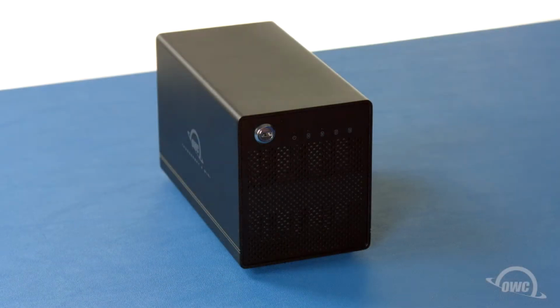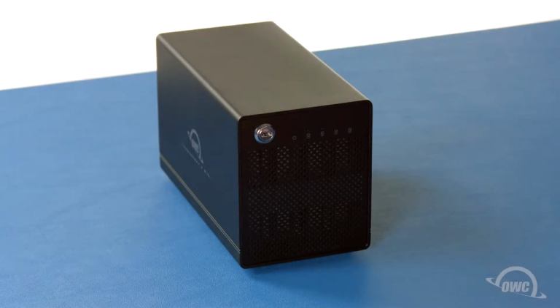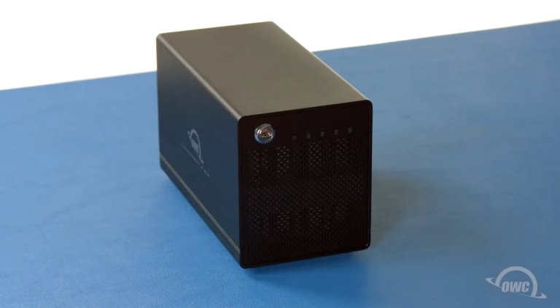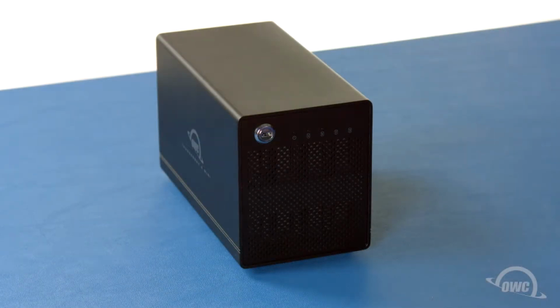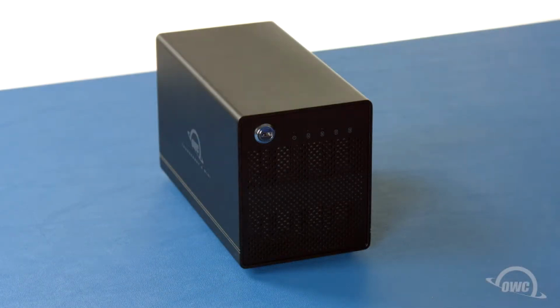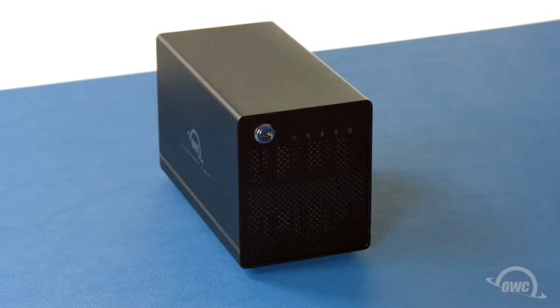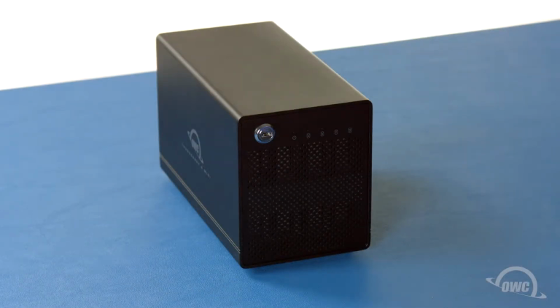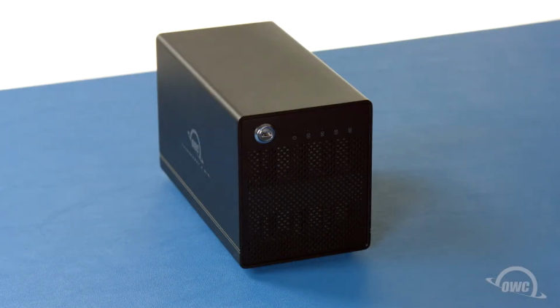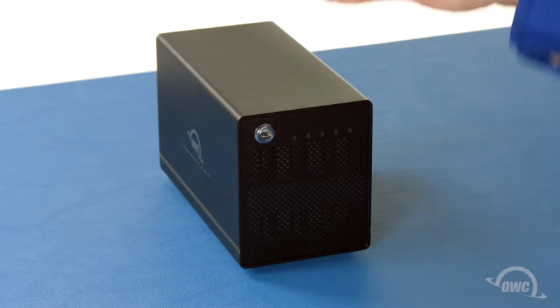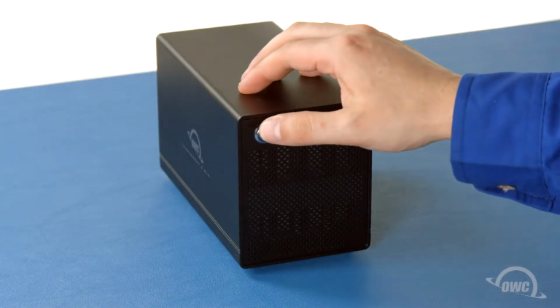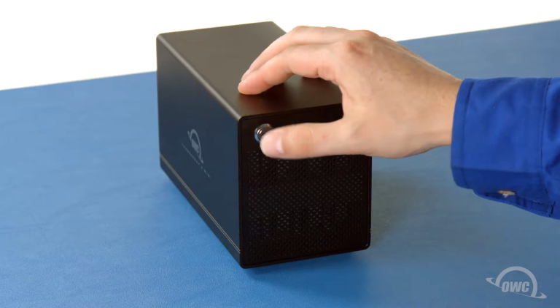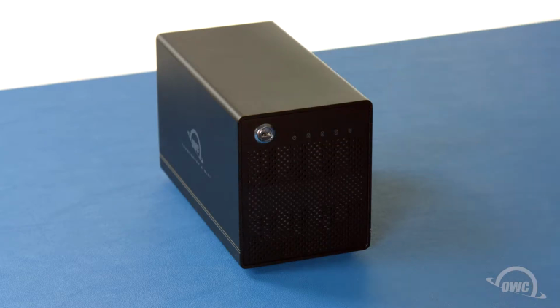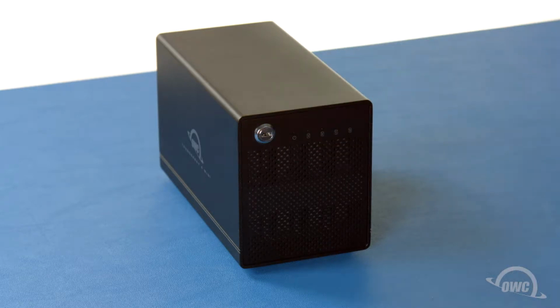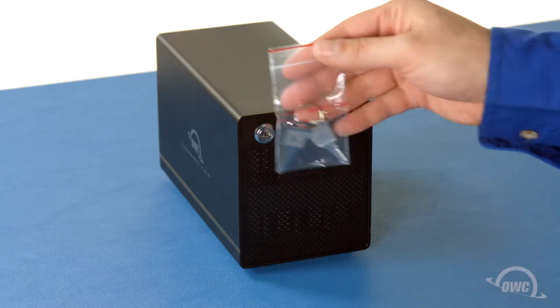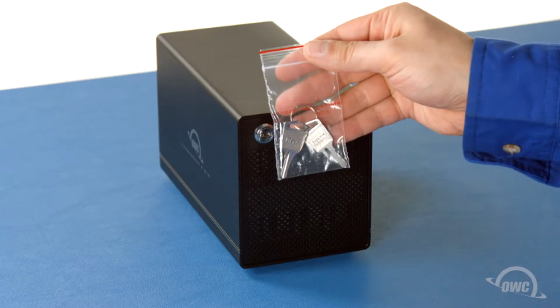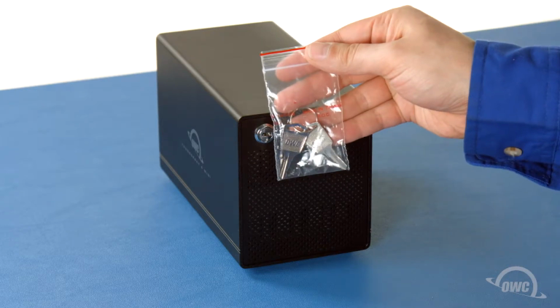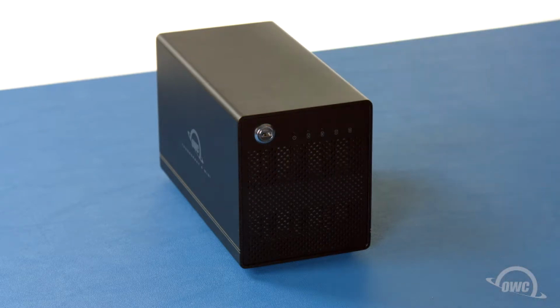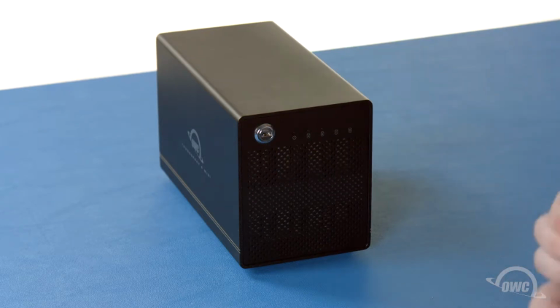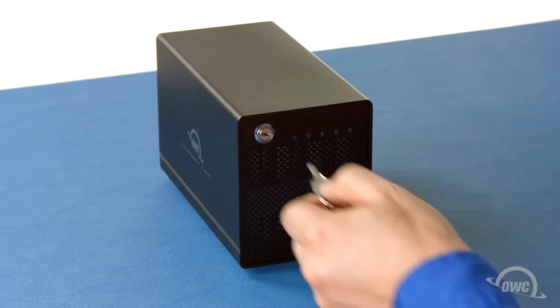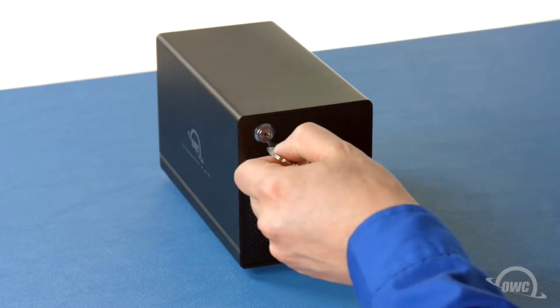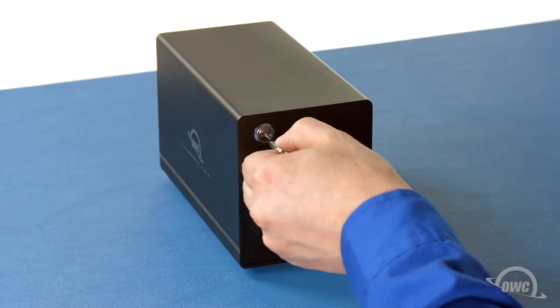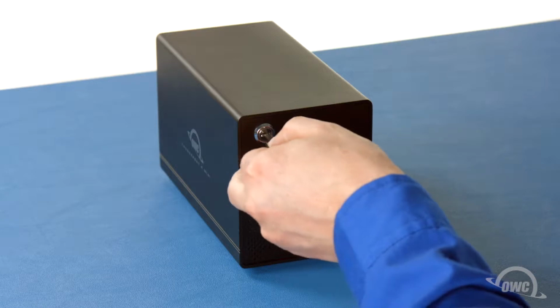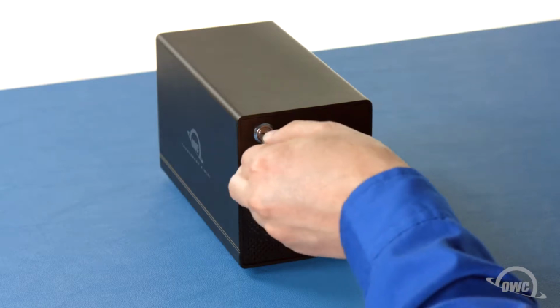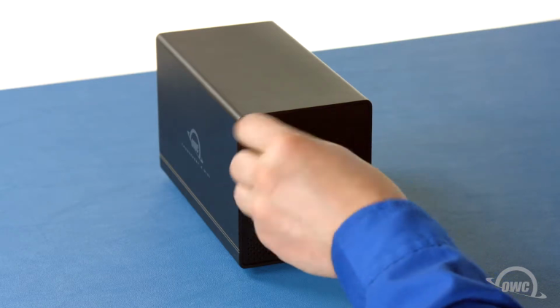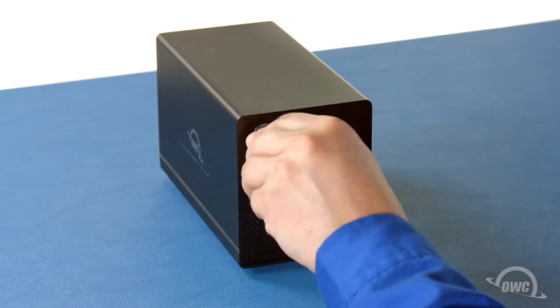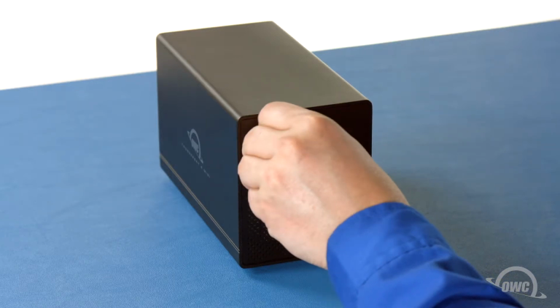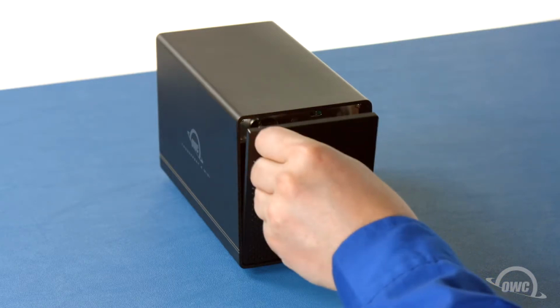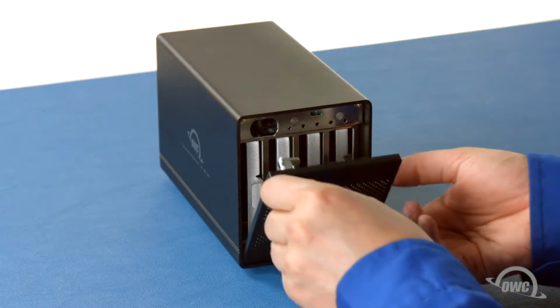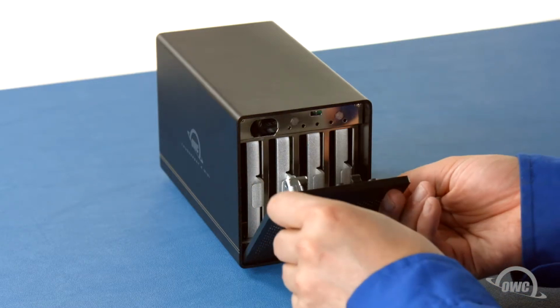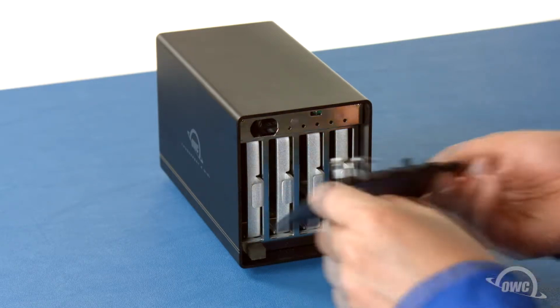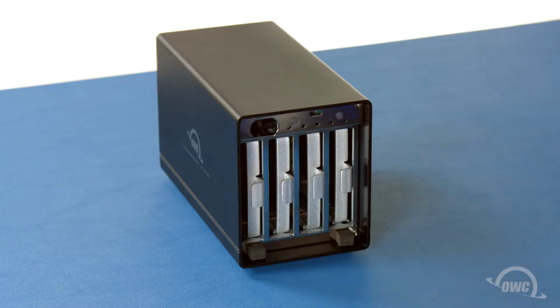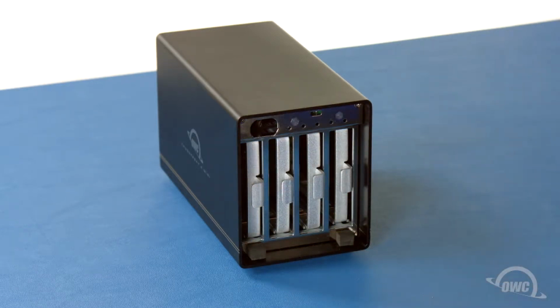First, we're going to need to open the ThunderBay. On the front of the enclosure is a lock. Find the small bag with the keys inside and use one to unlock the drive bay door. Then pull the door forward and lift it up and out of the ThunderBay.